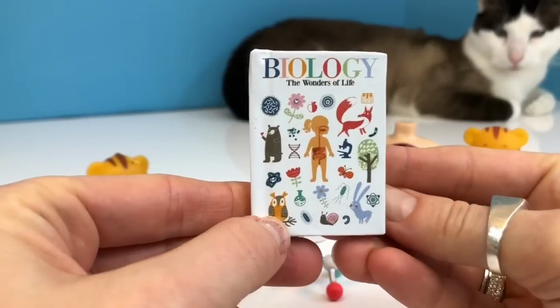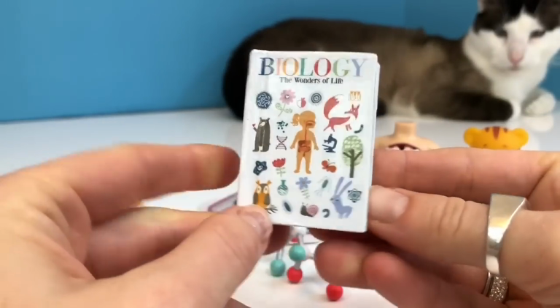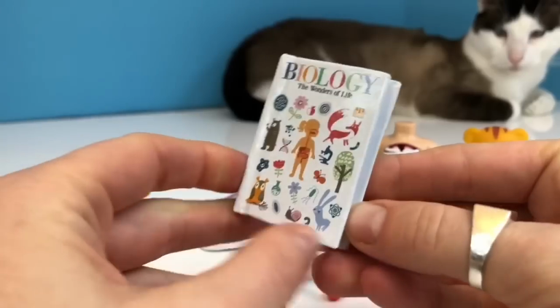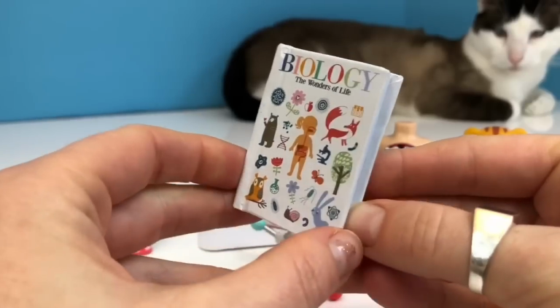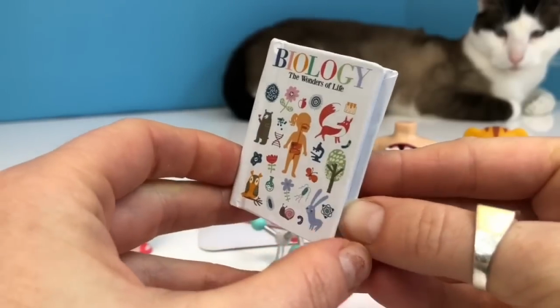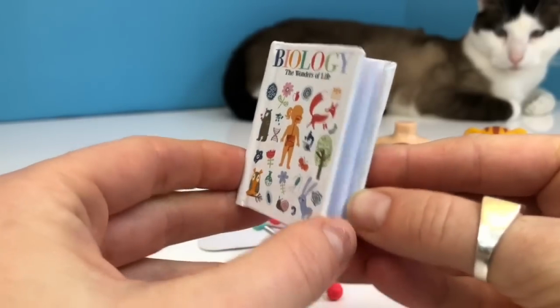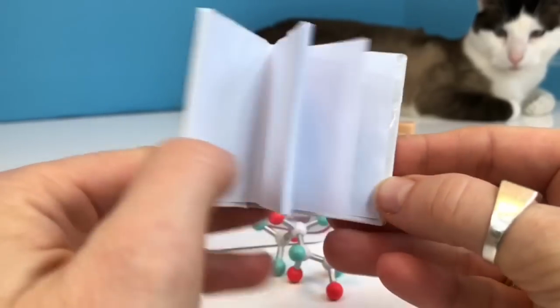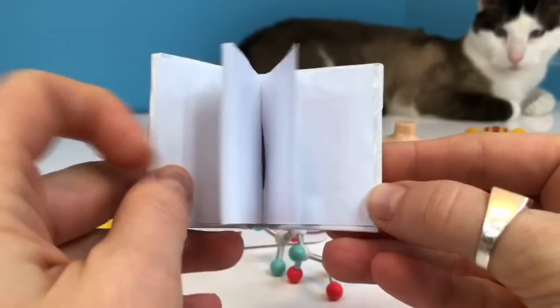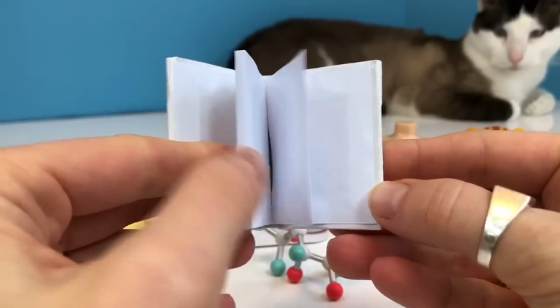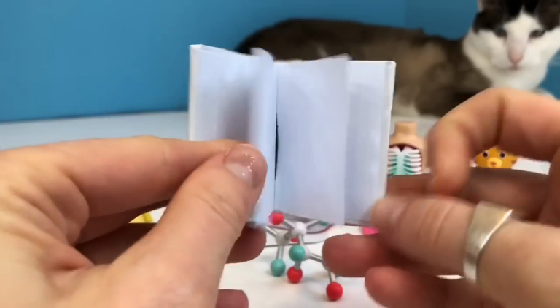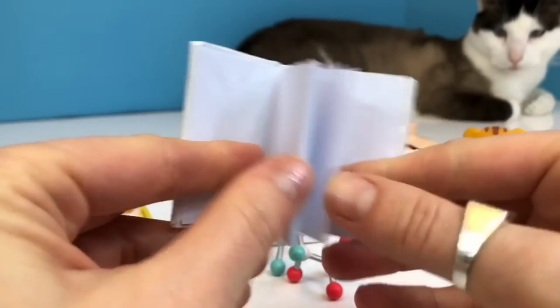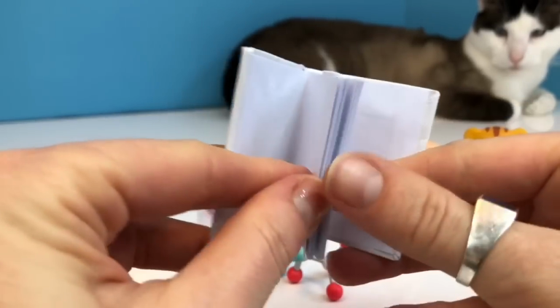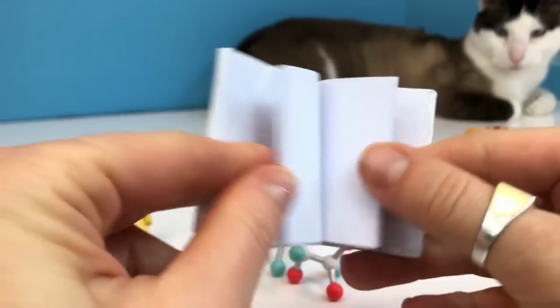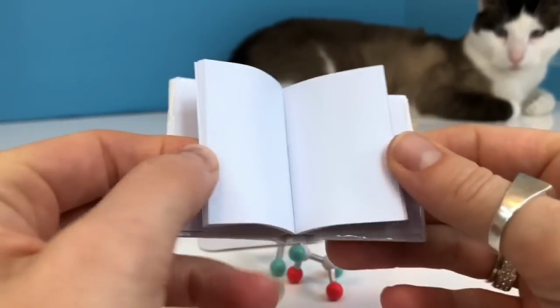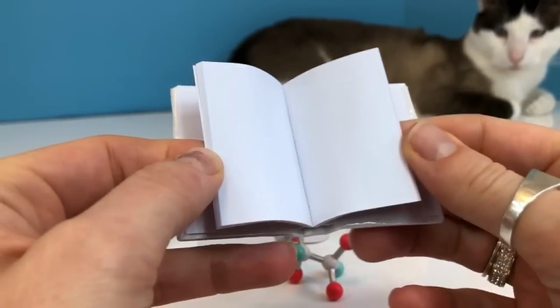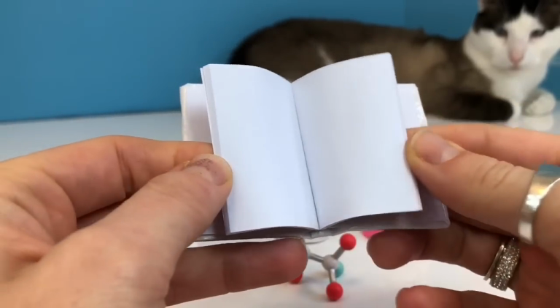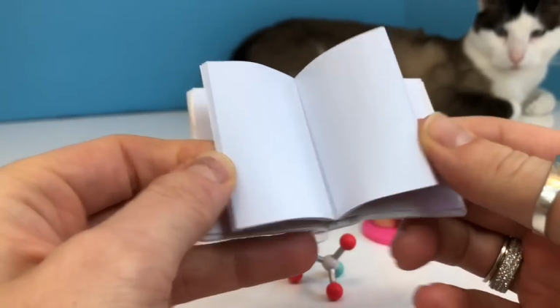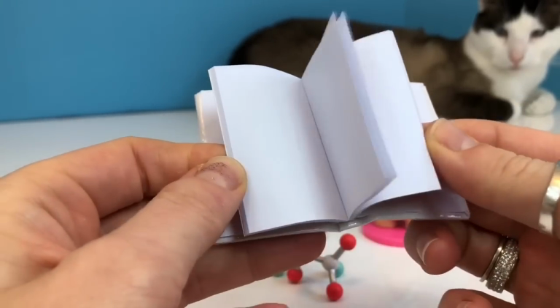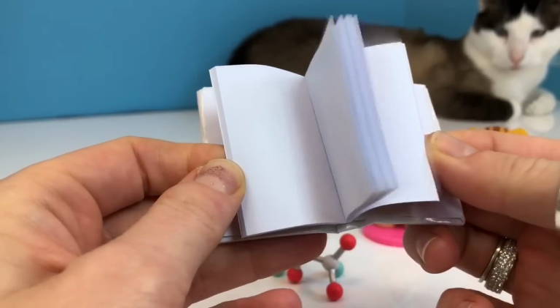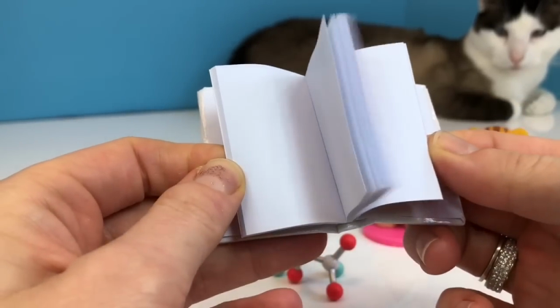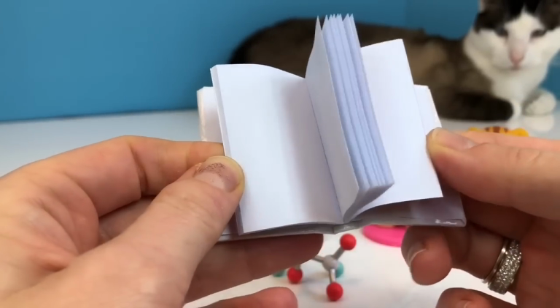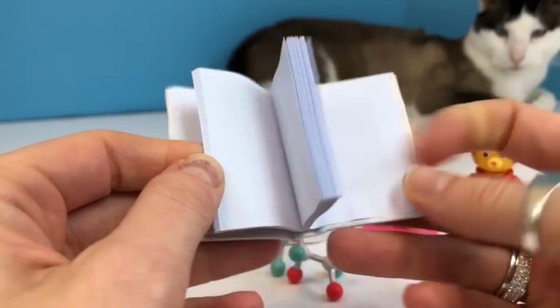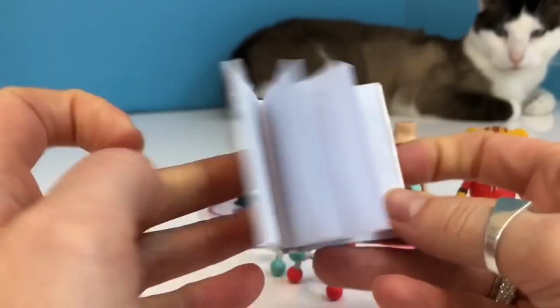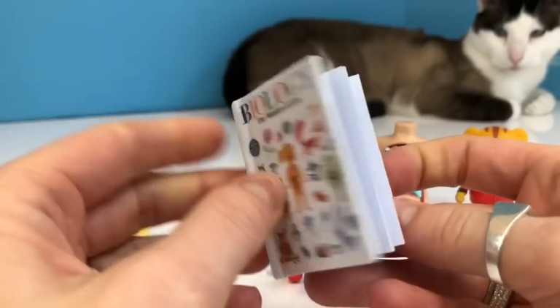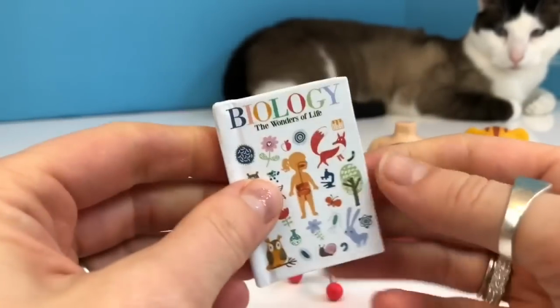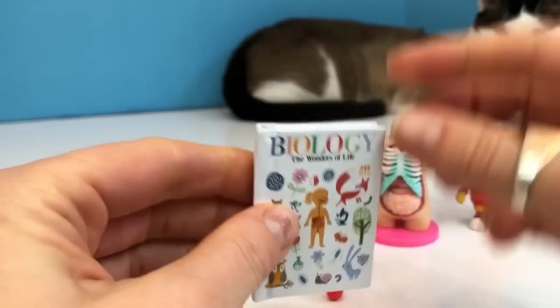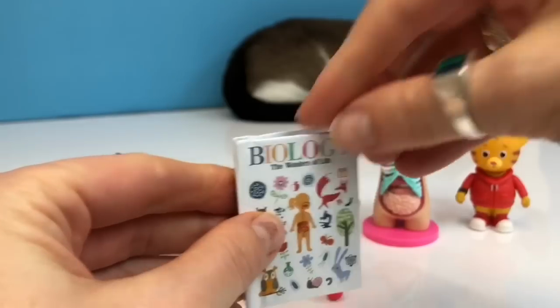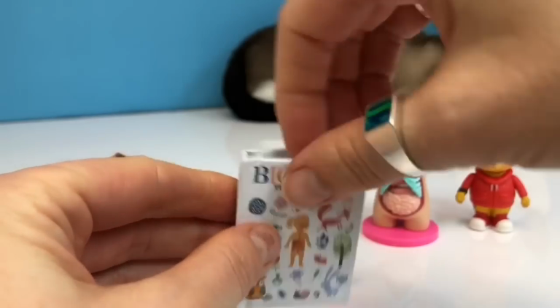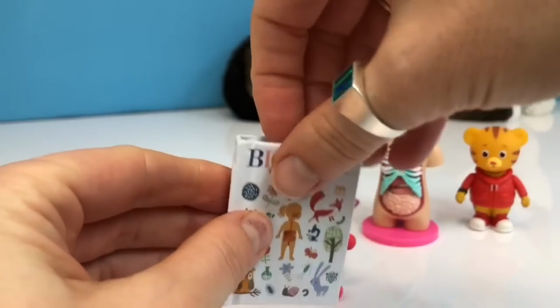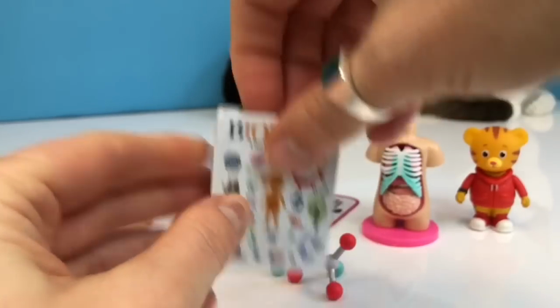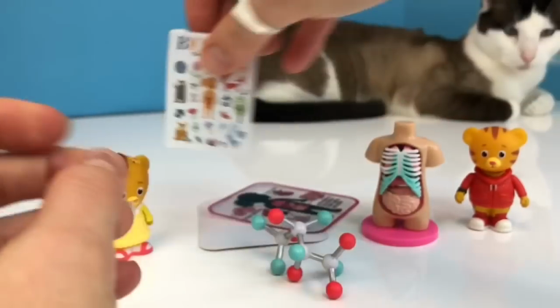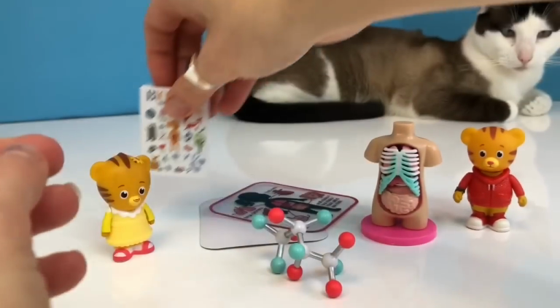Let's have a look at the biology book. Oh, it's blank inside, so it's a notebook. Listen to the teacher and take your notes.